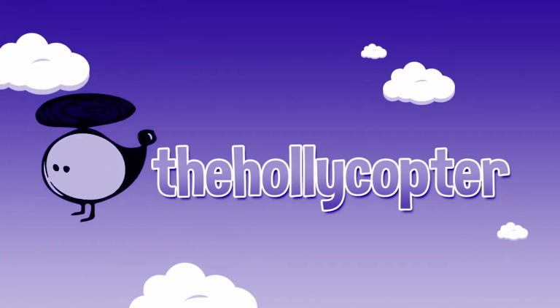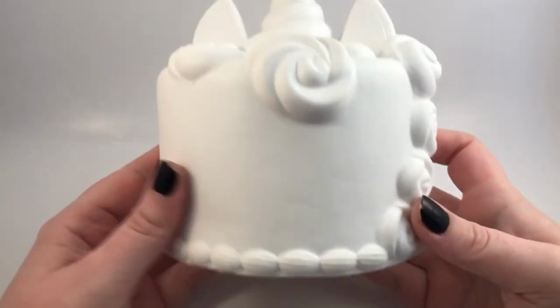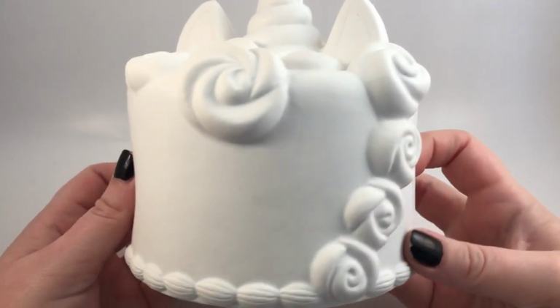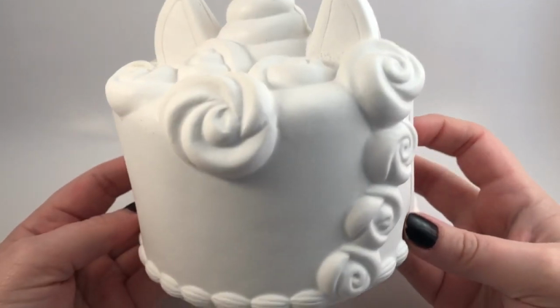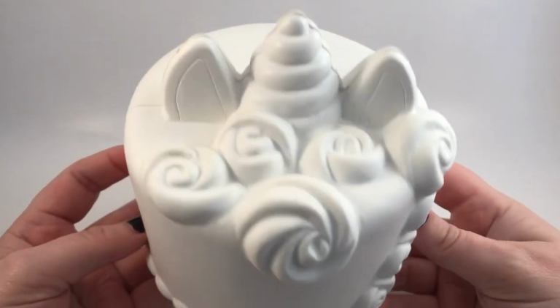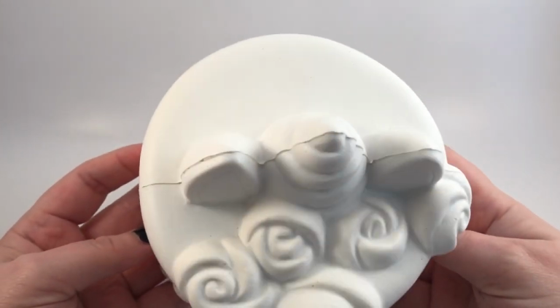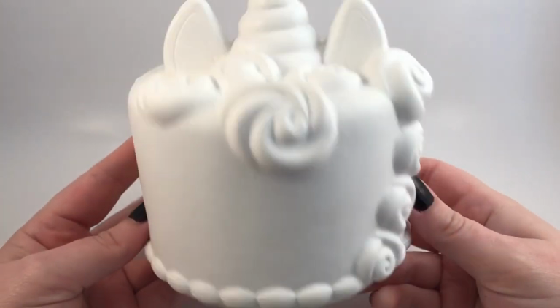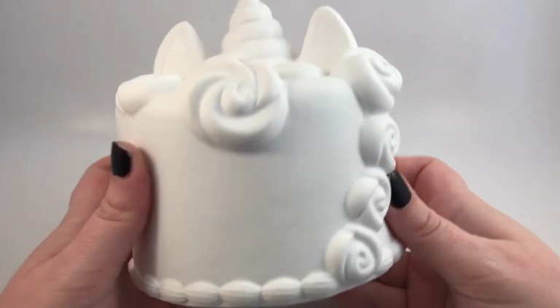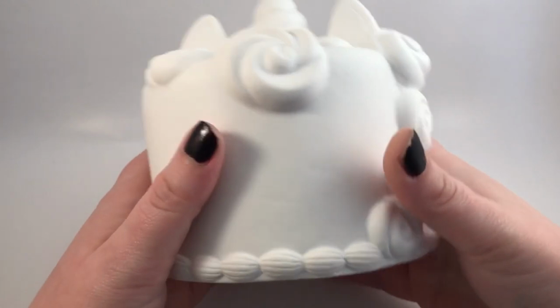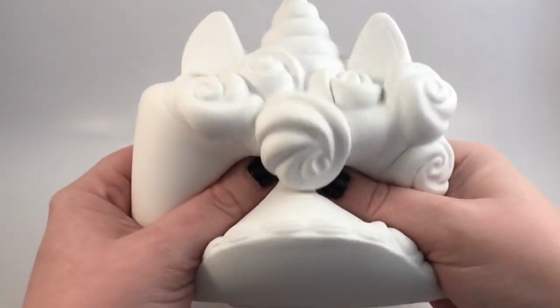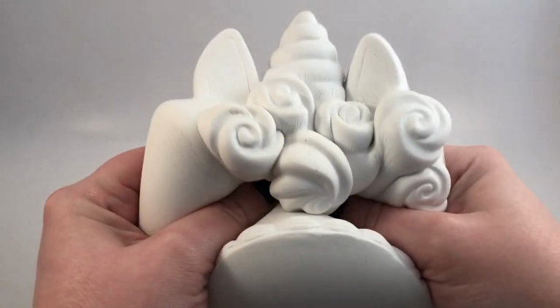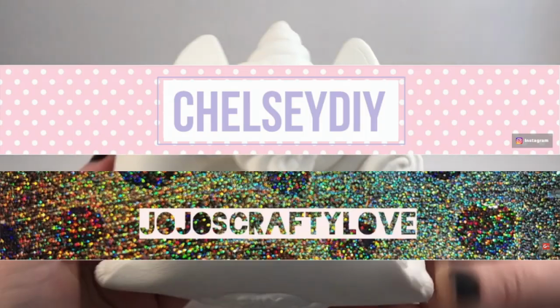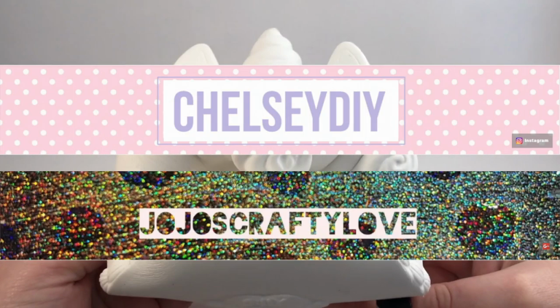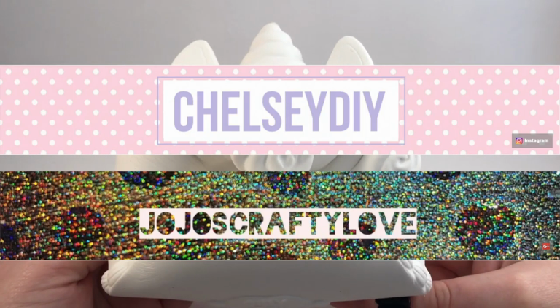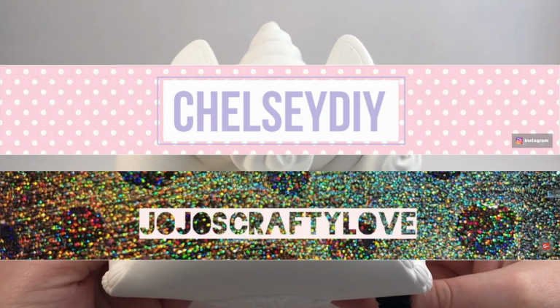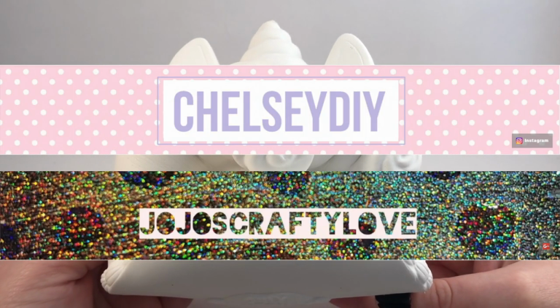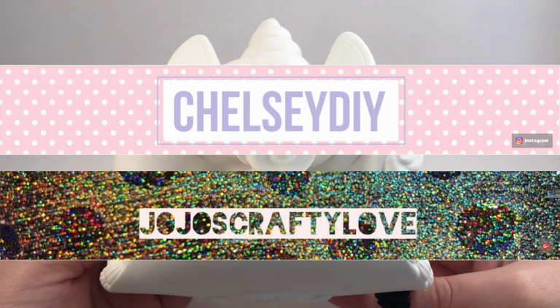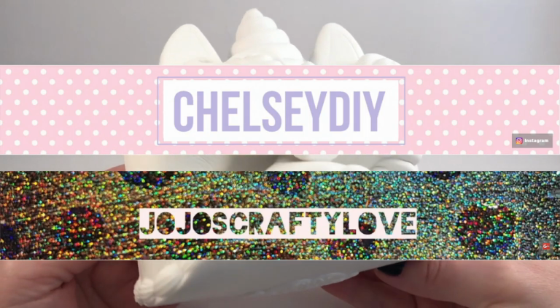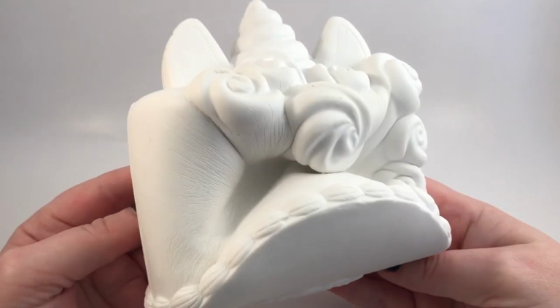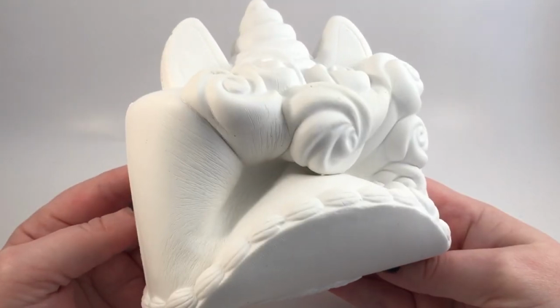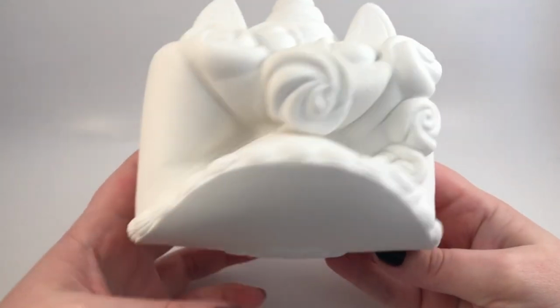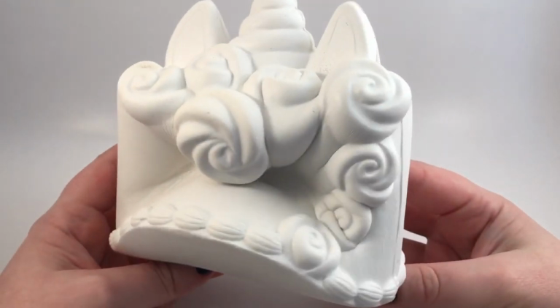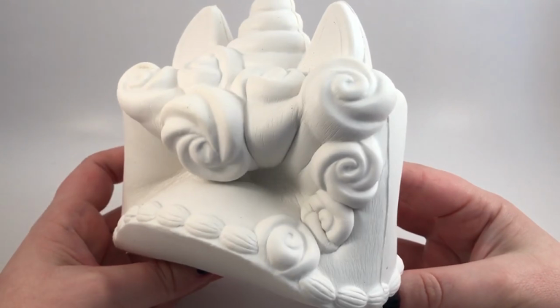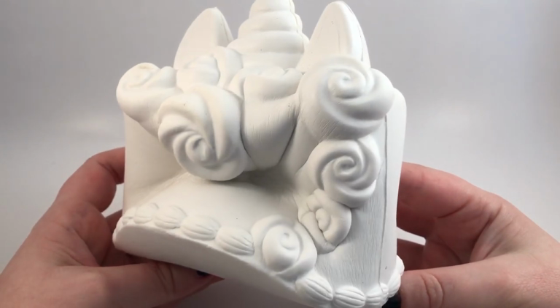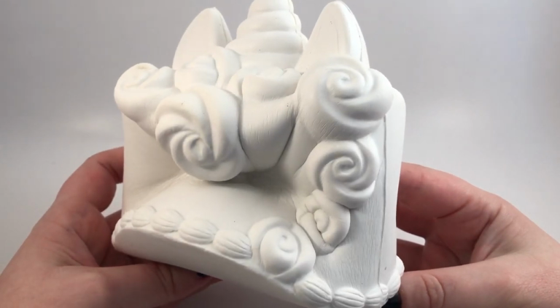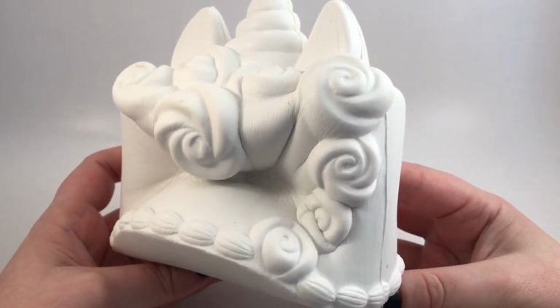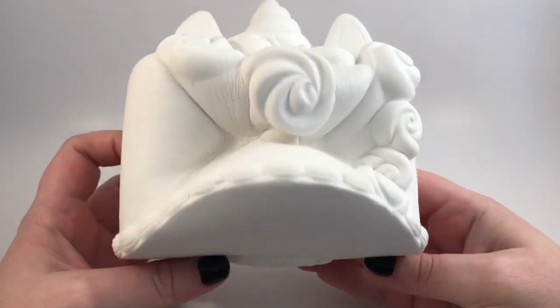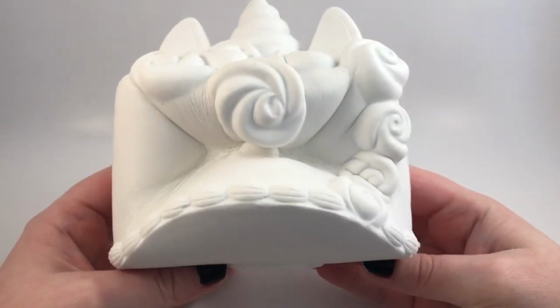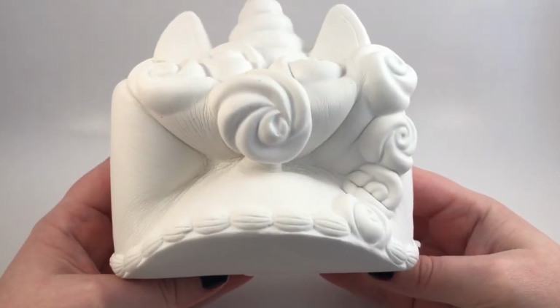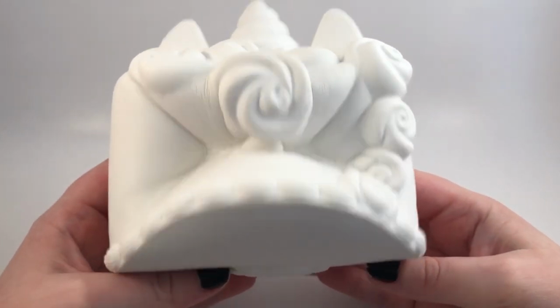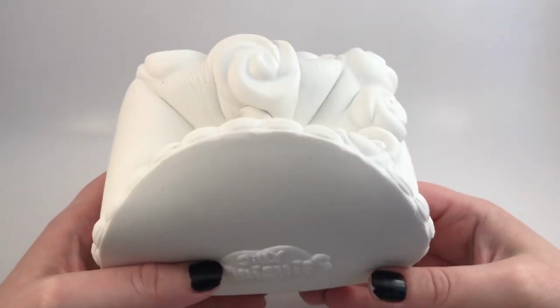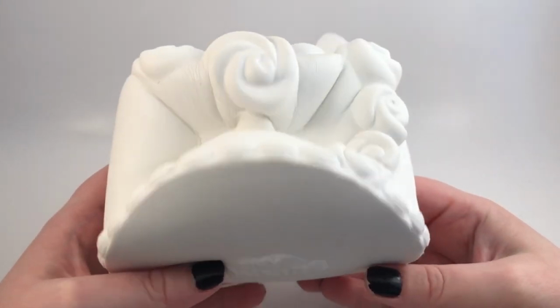Hey guys, it's Holly and it's time for another deco squishy collab. This one is with the lovely Chelsea DIY and Jojo's Crafty Love. We decided to take this silly squishies unicorn and turn it into a Halloween unicorn. Well, mine's not really a unicorn anymore.